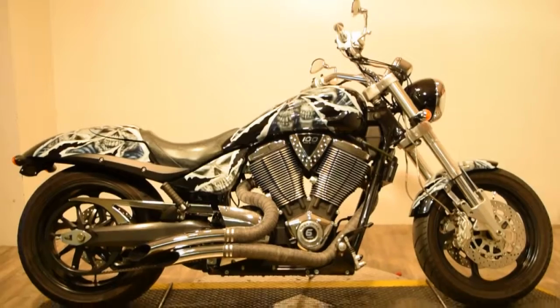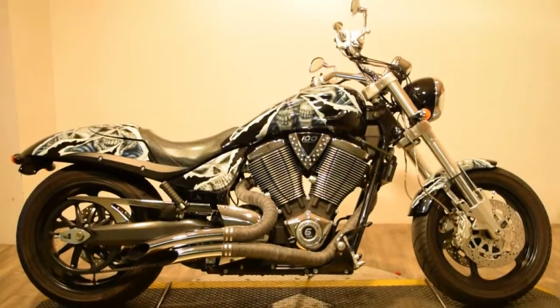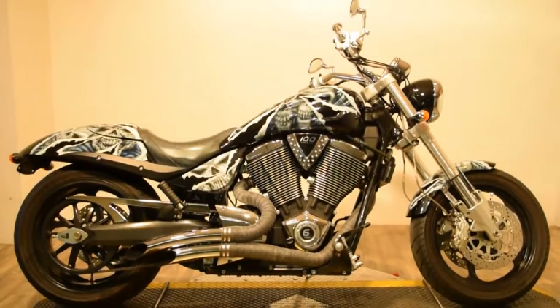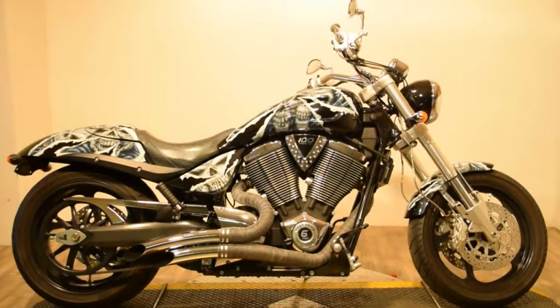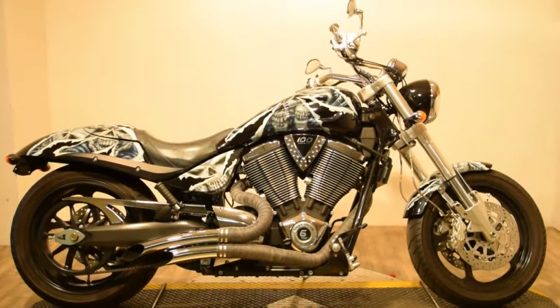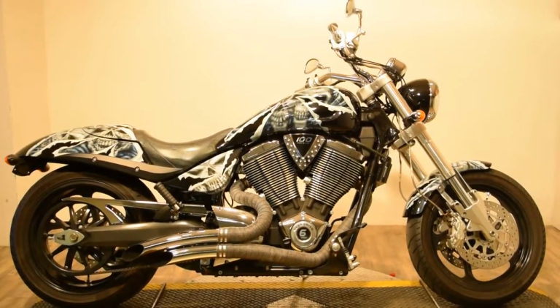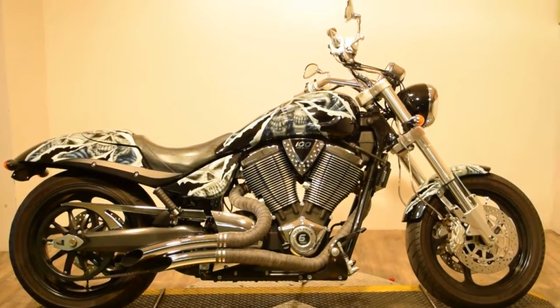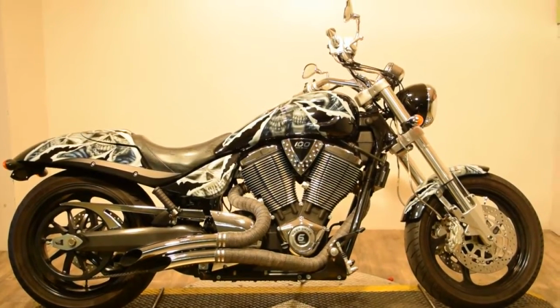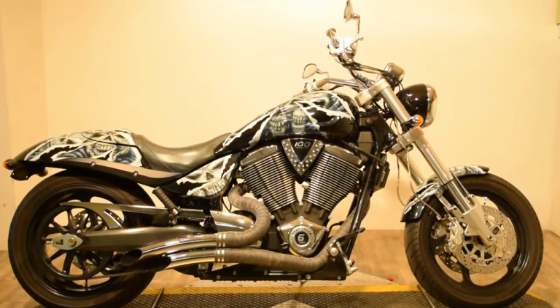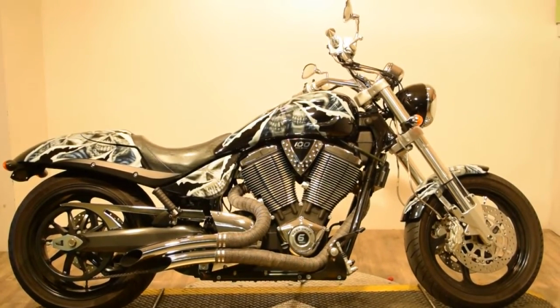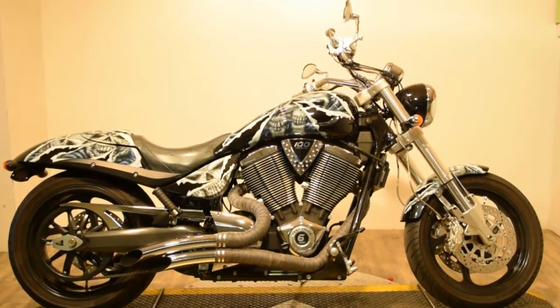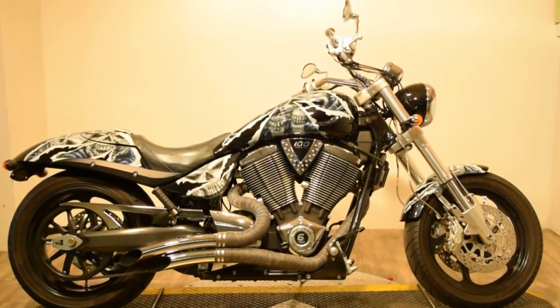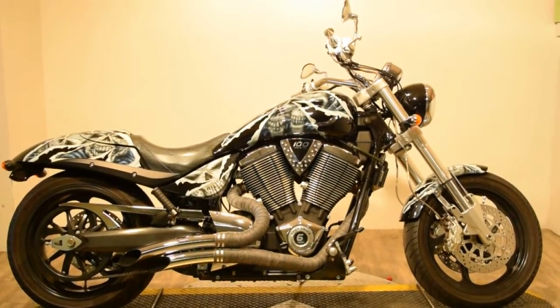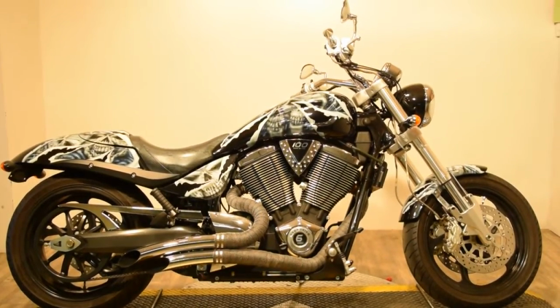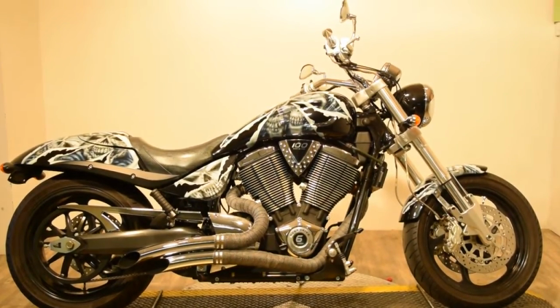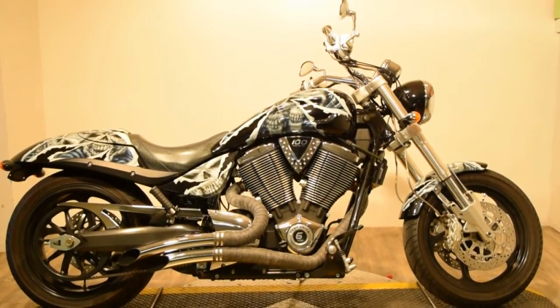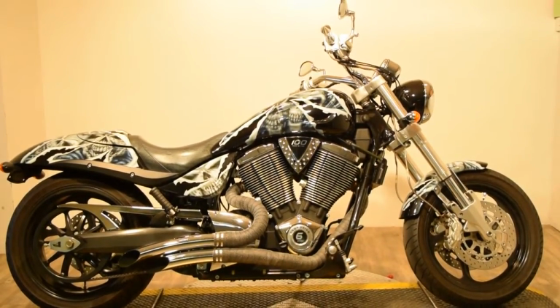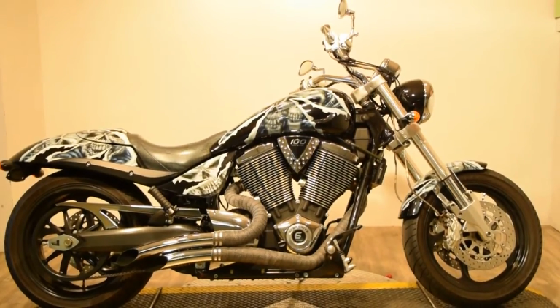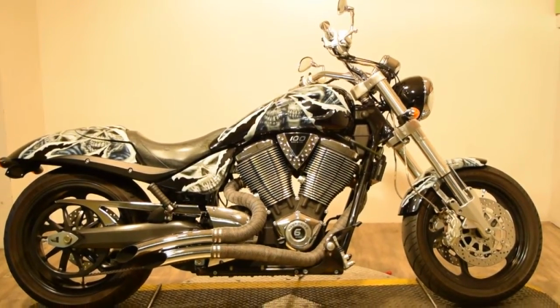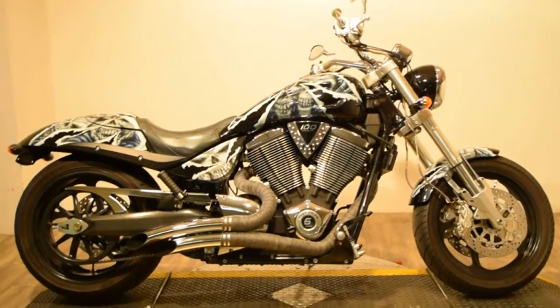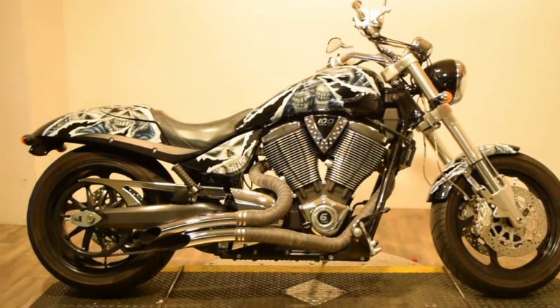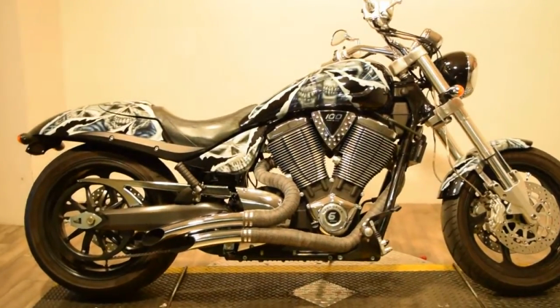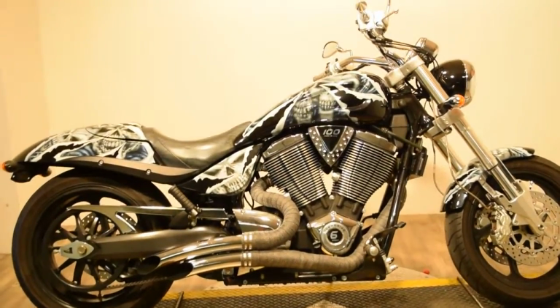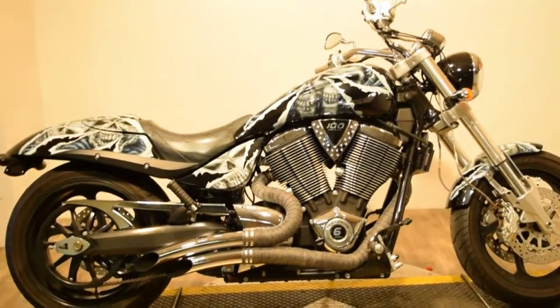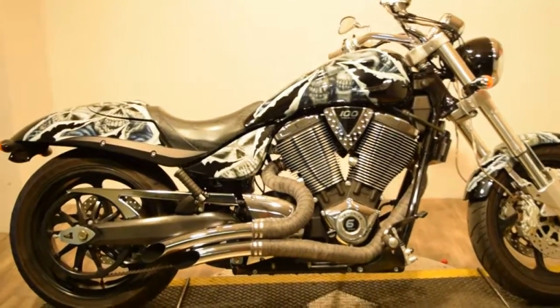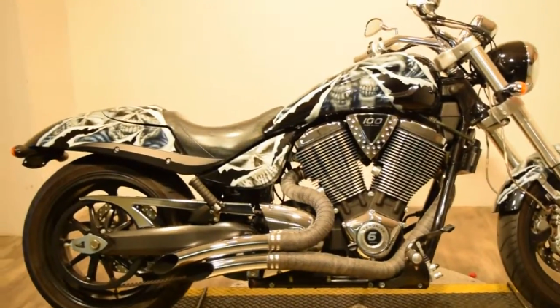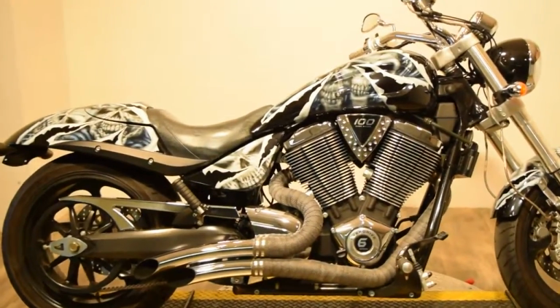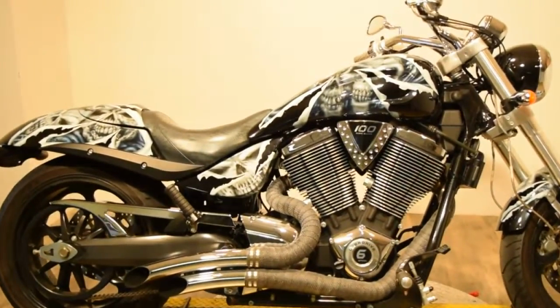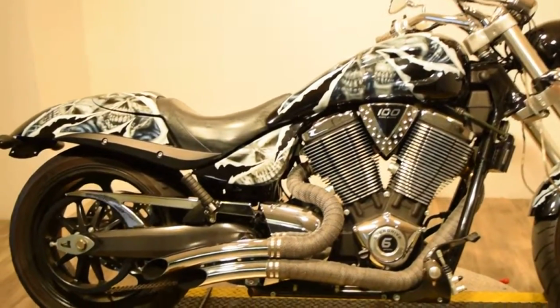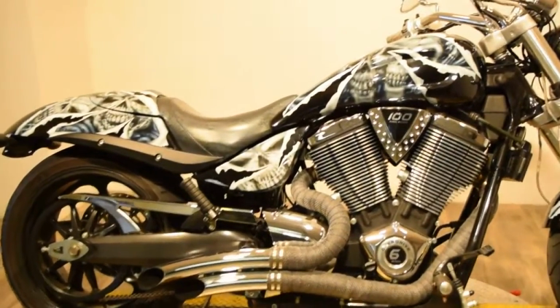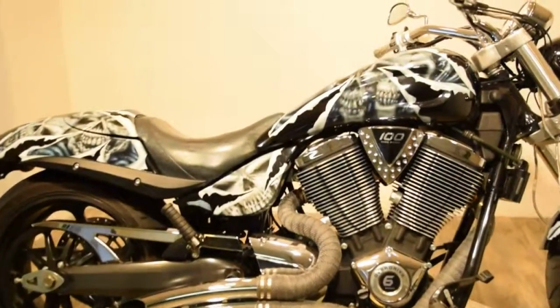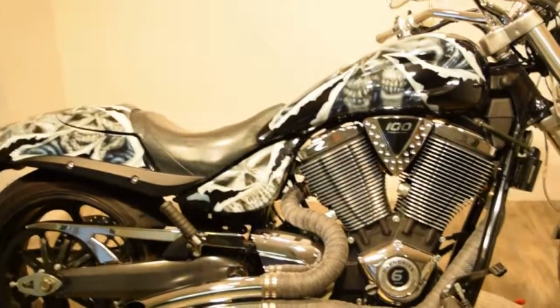Monster Power Sport is proudly offering this 2005 Victory Hammer. This bike has pretty cool bodywork — it's got skeletons.